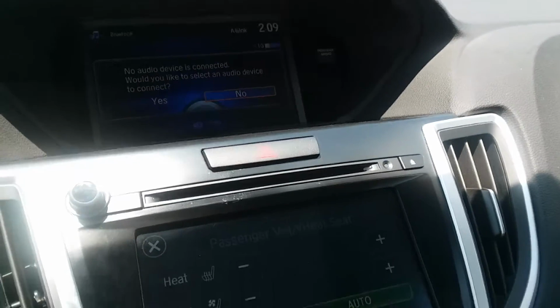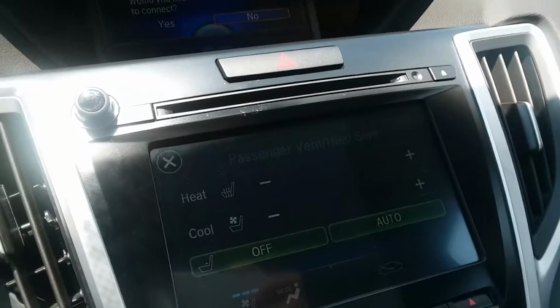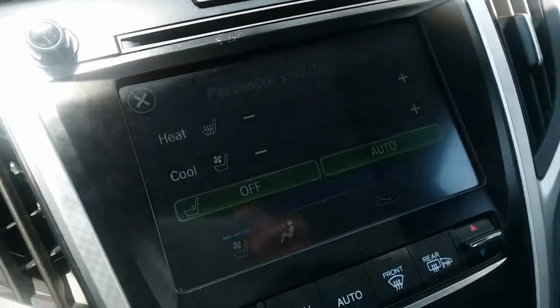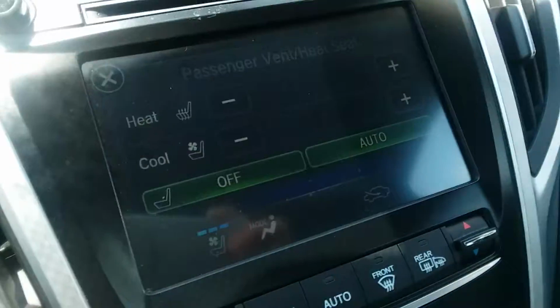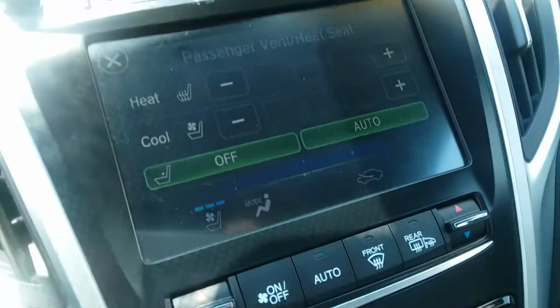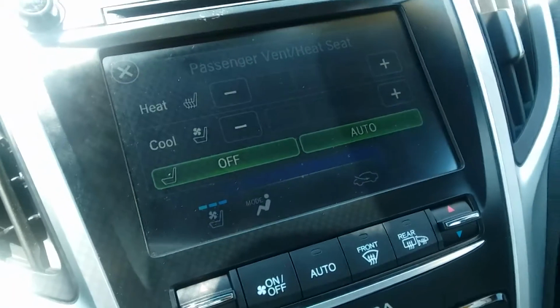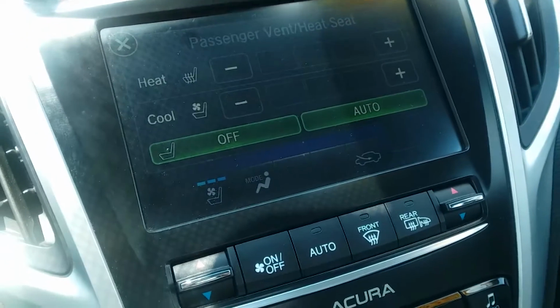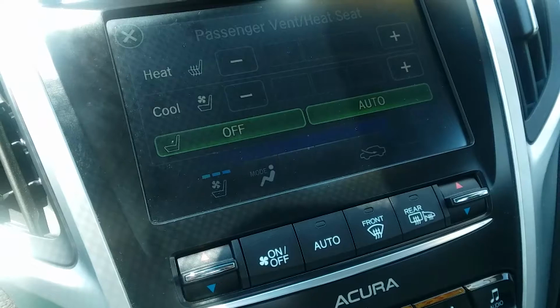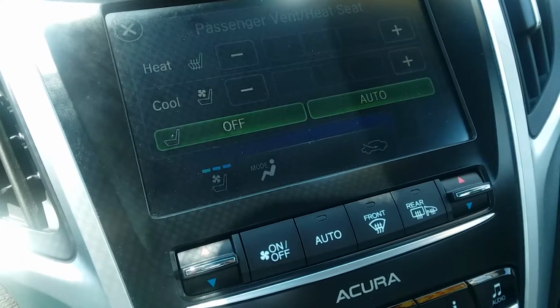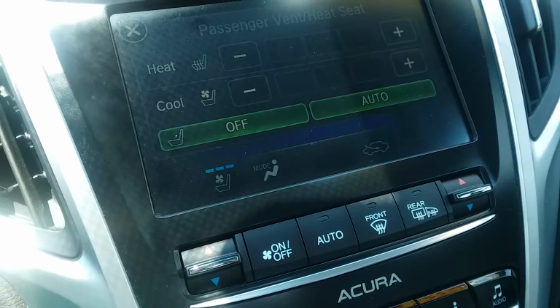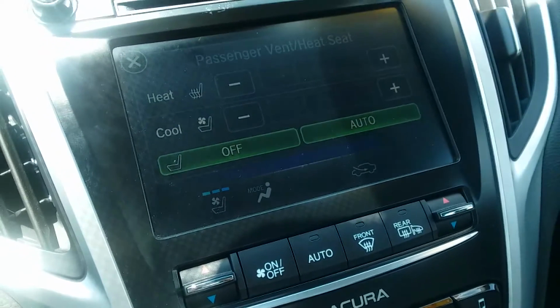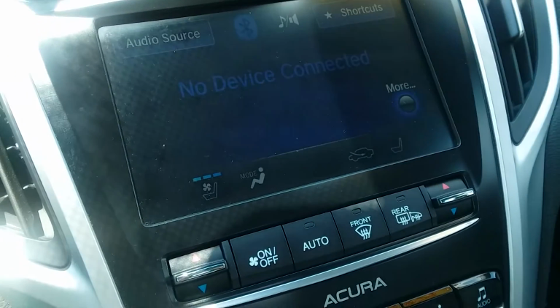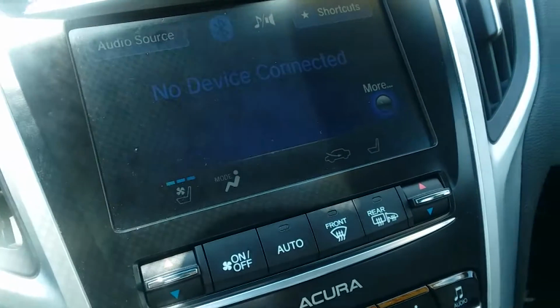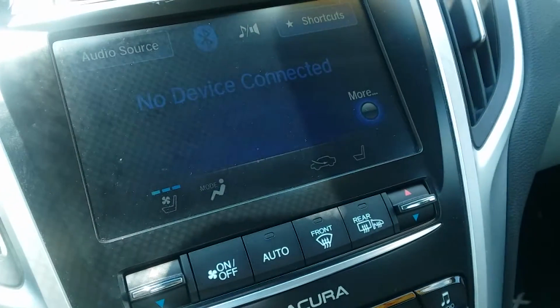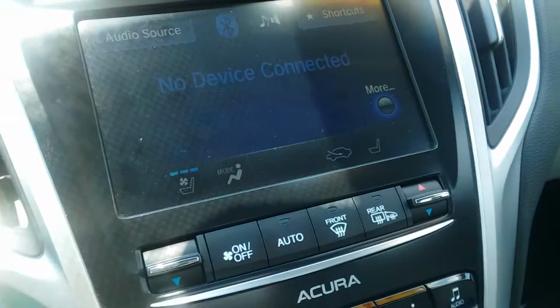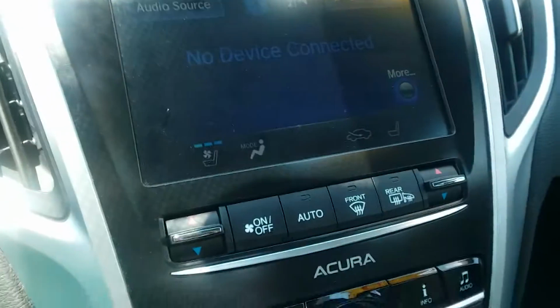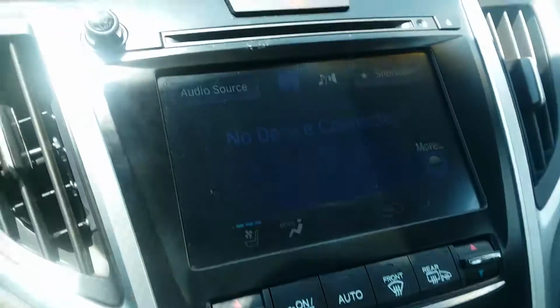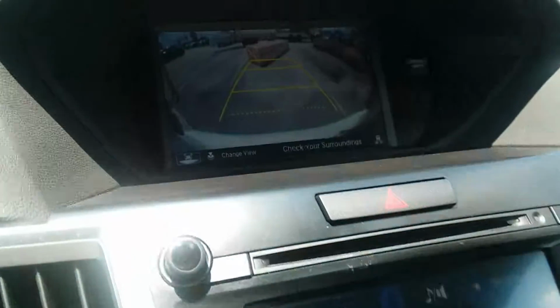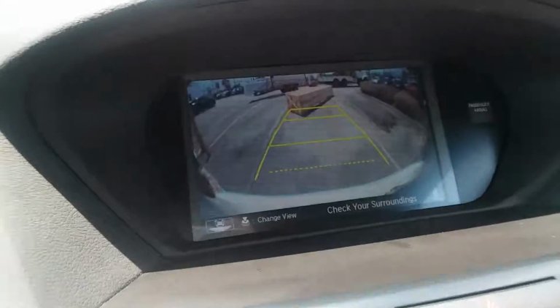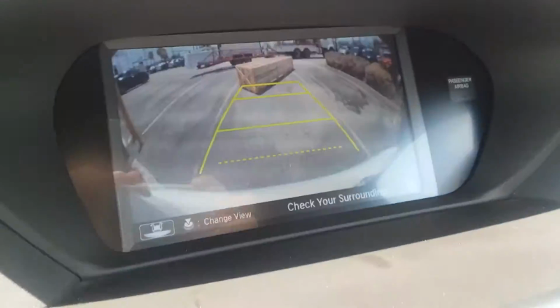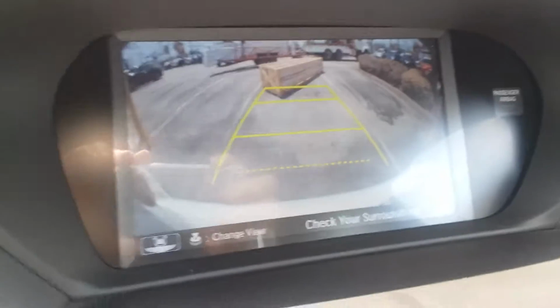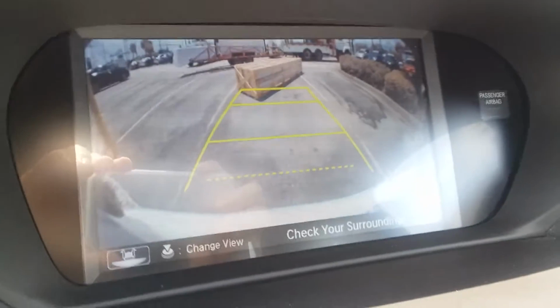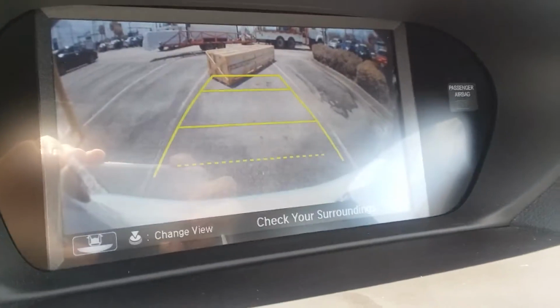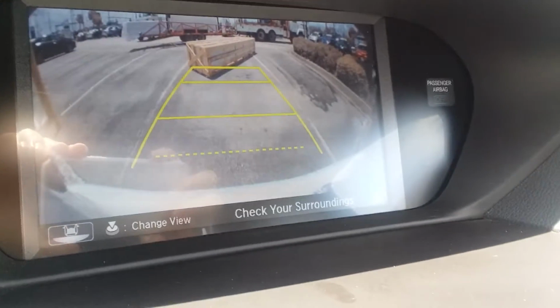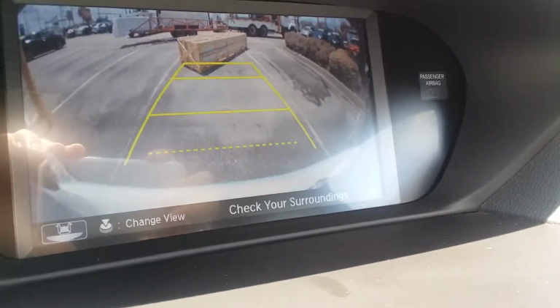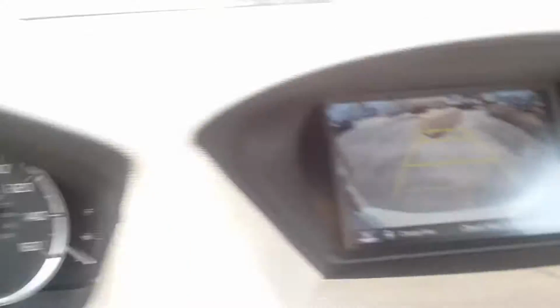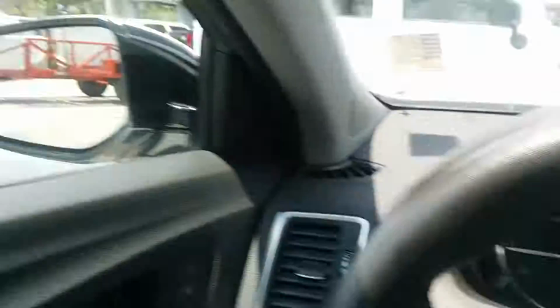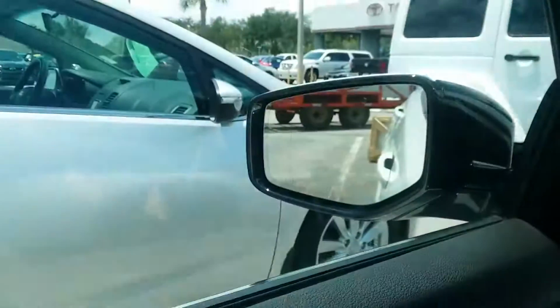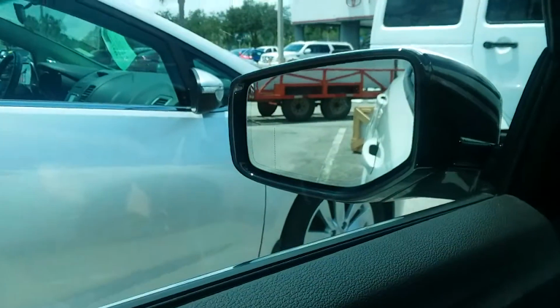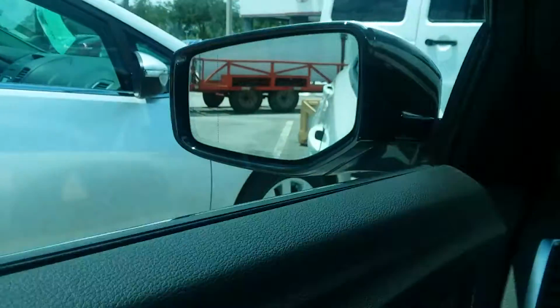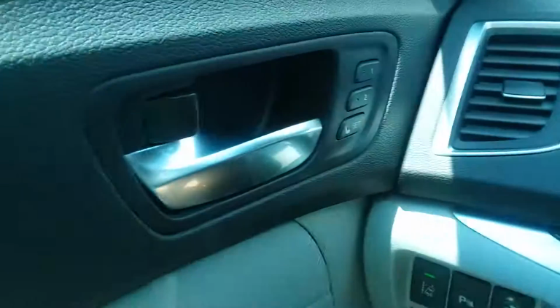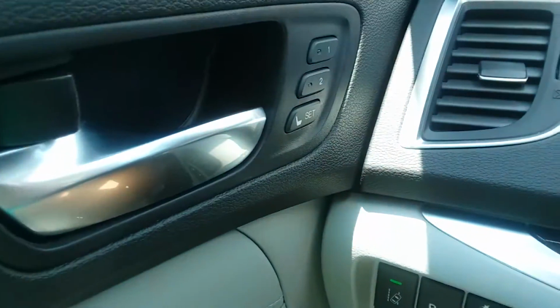Let's put it in reverse and see the rearview camera, as you can see there. The mirrors actually tilt when placed in reverse.